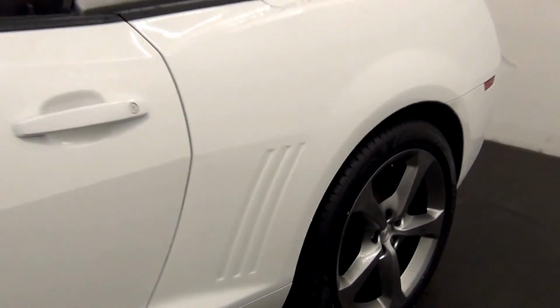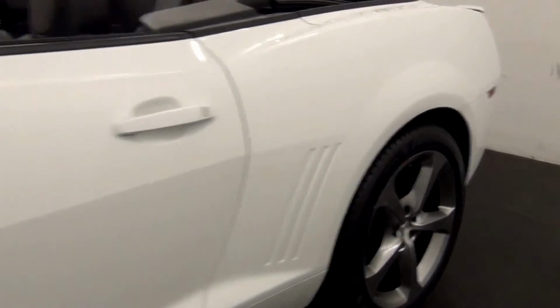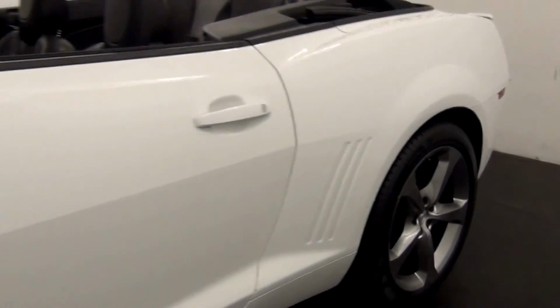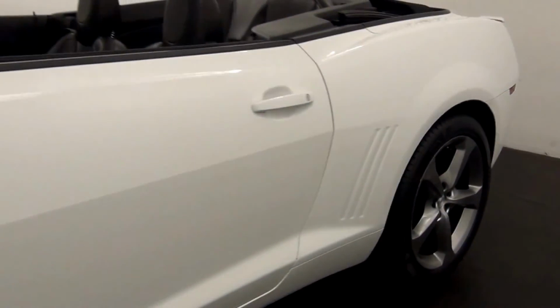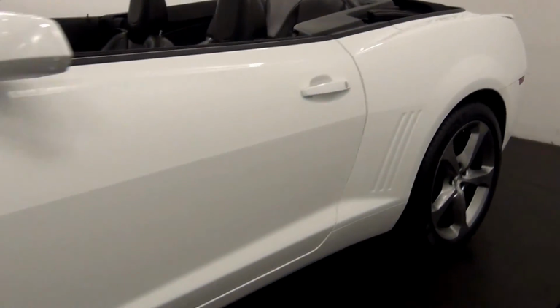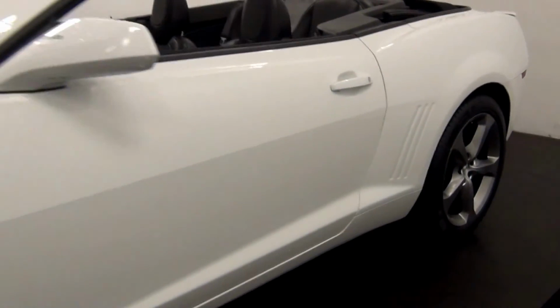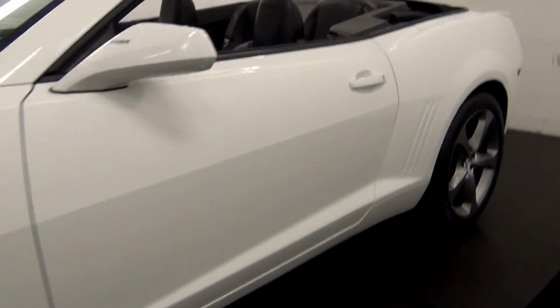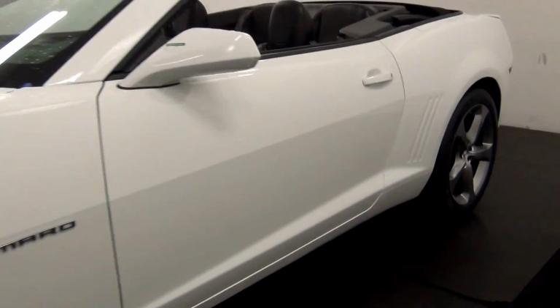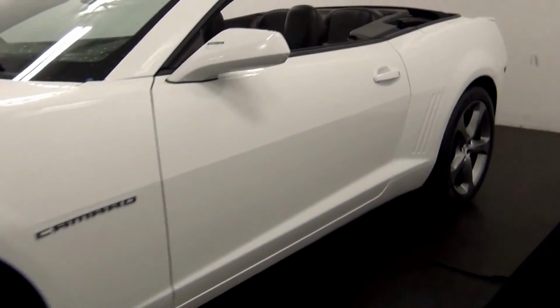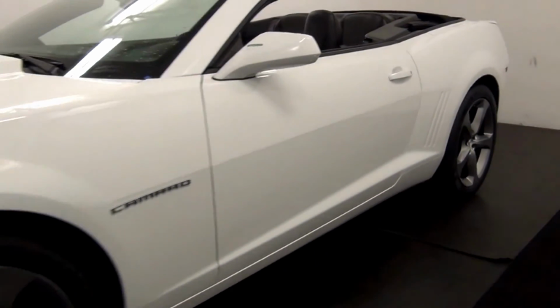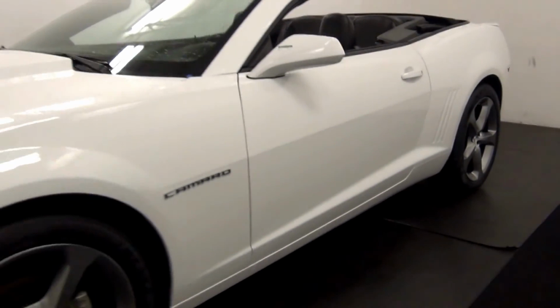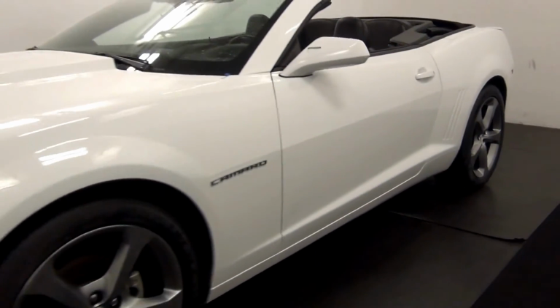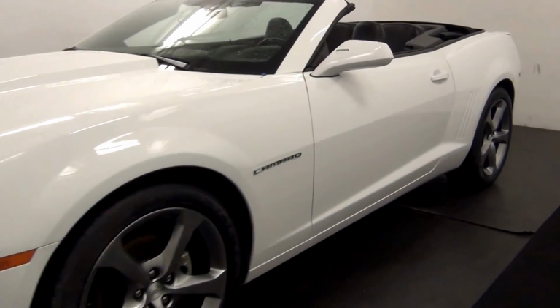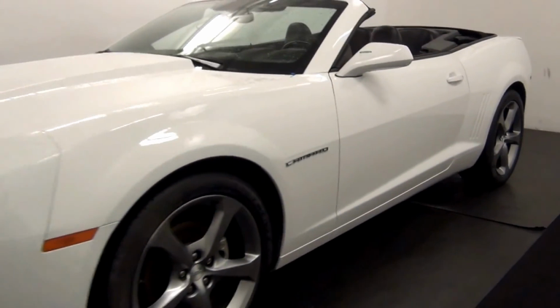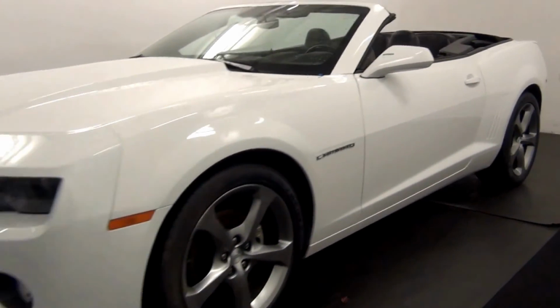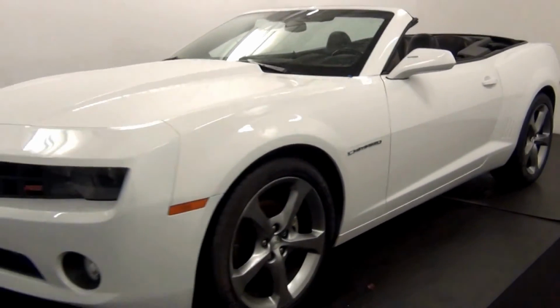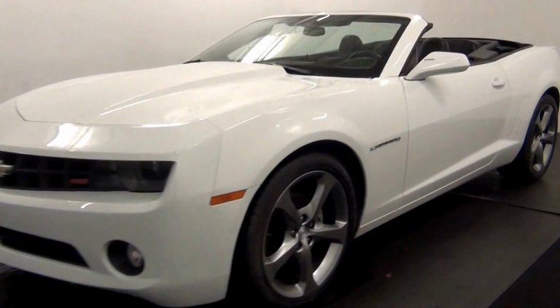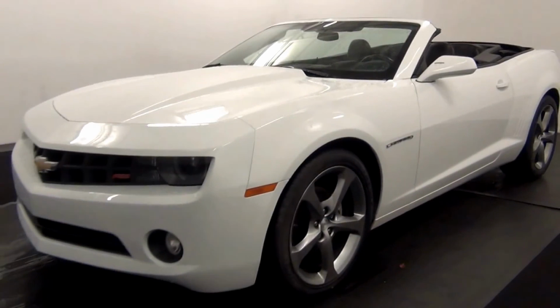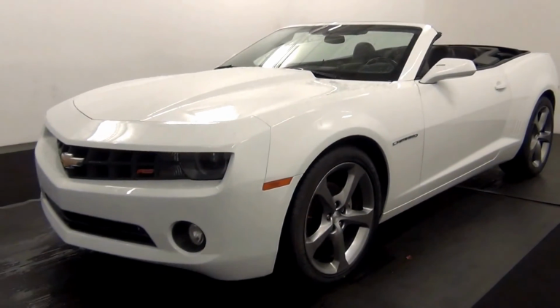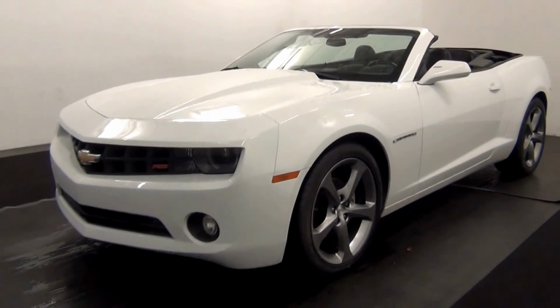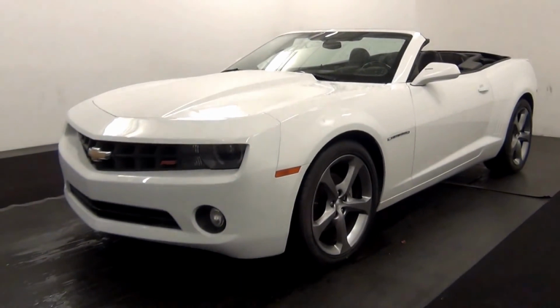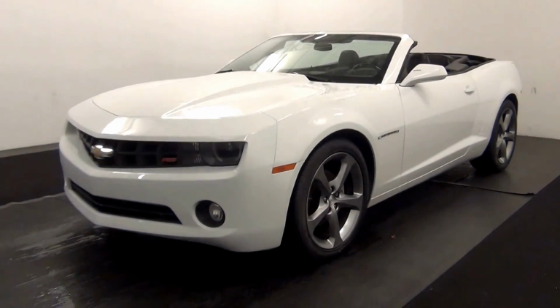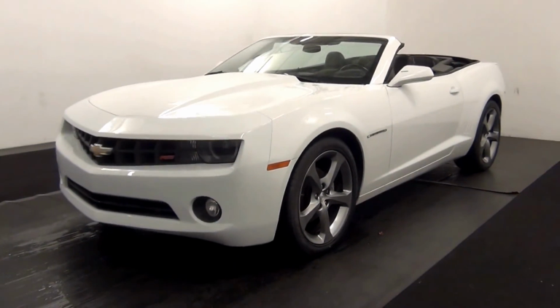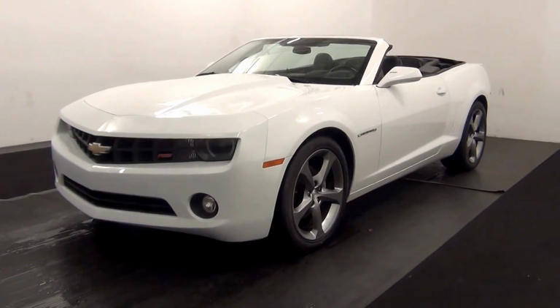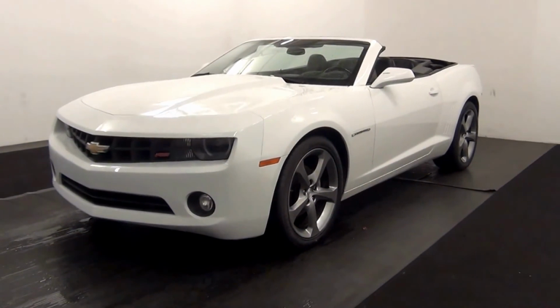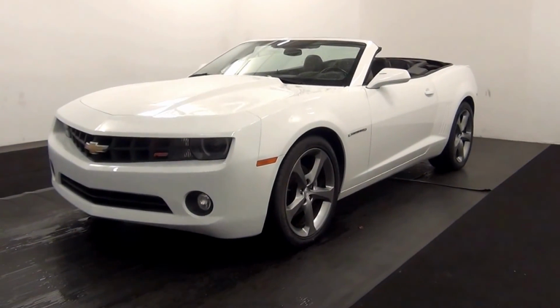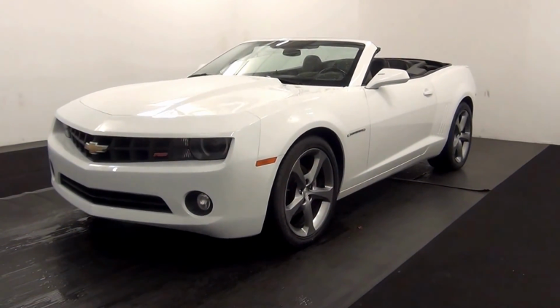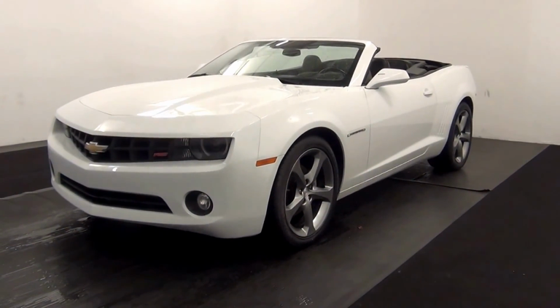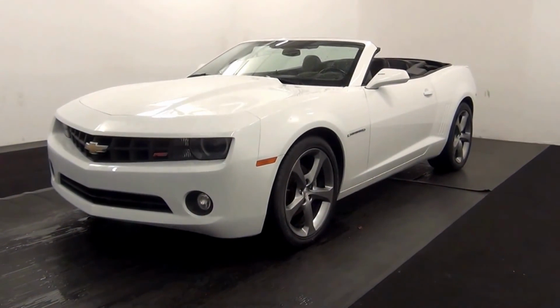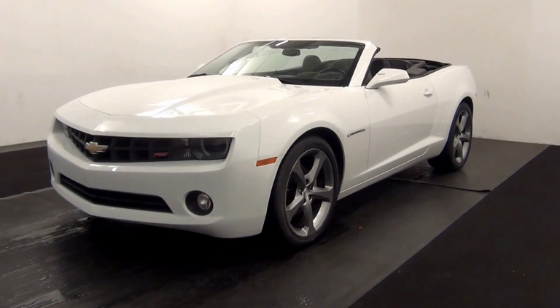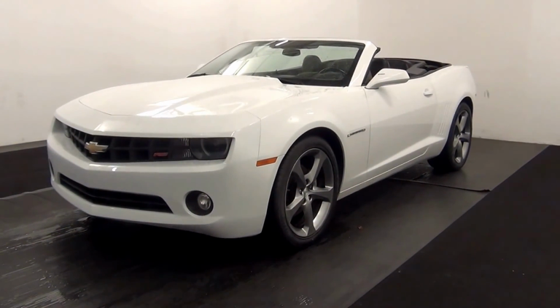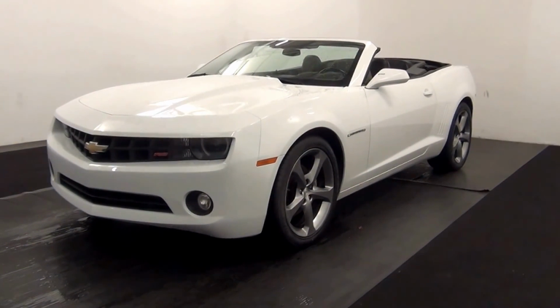And that will end the 2013 Chevy Camaro. Thank you for choosing Kenison.